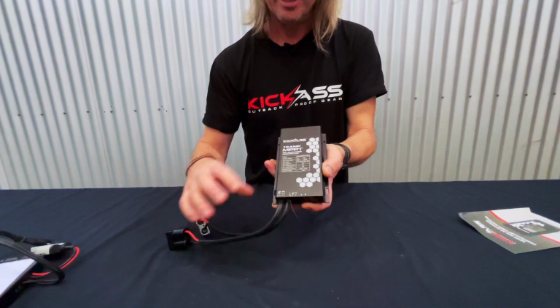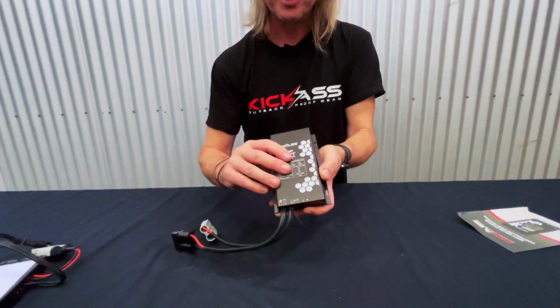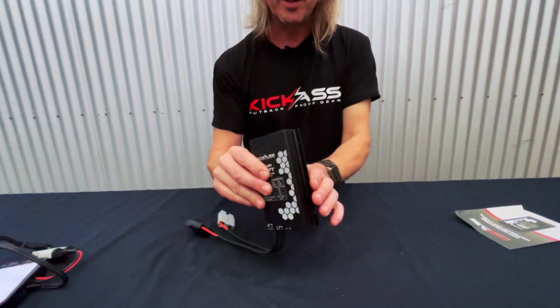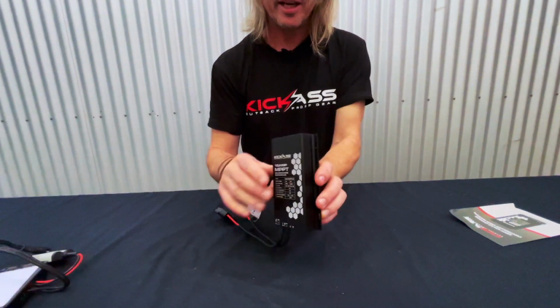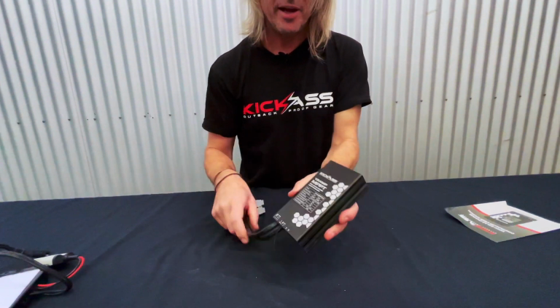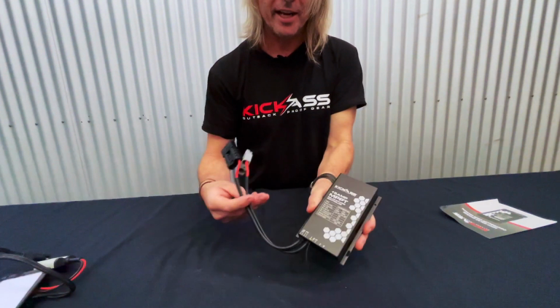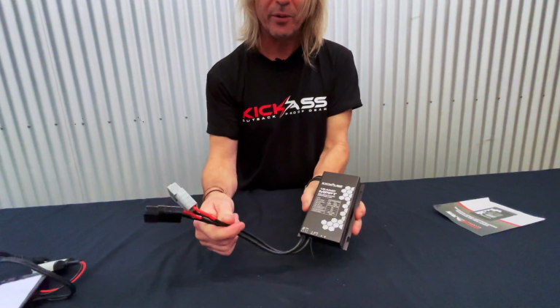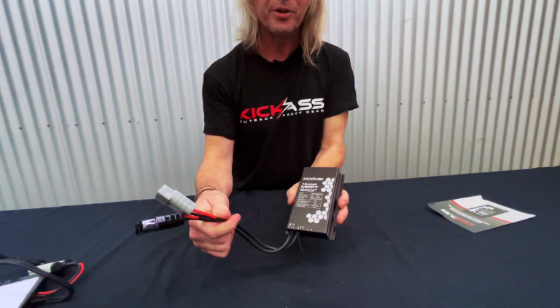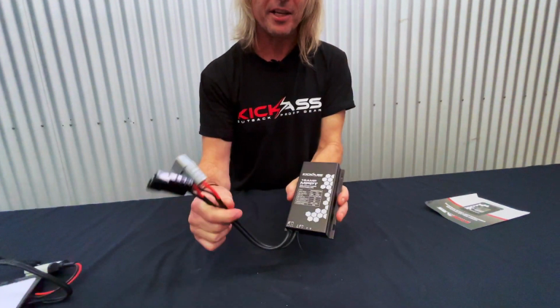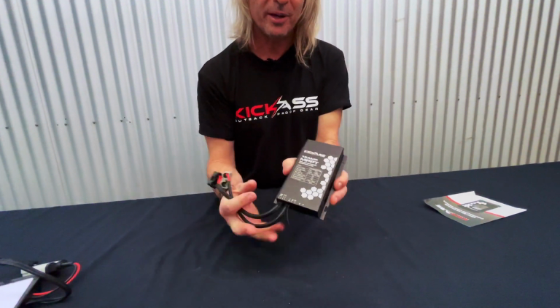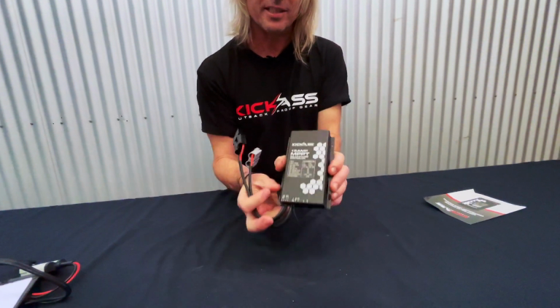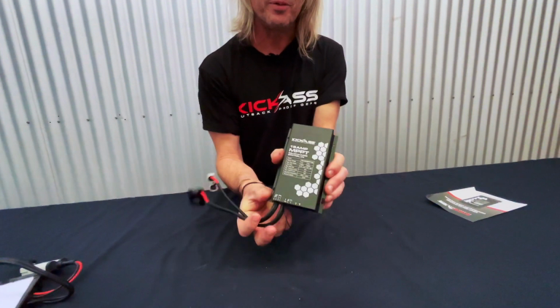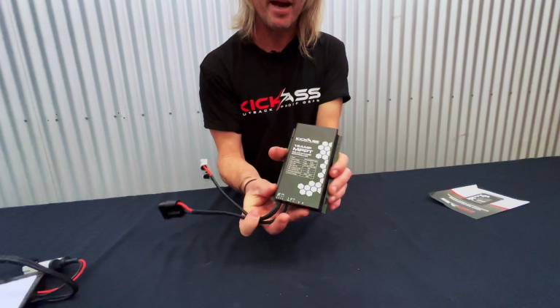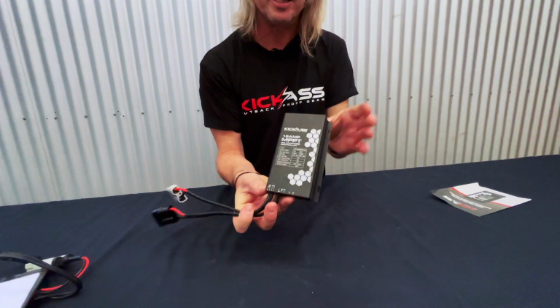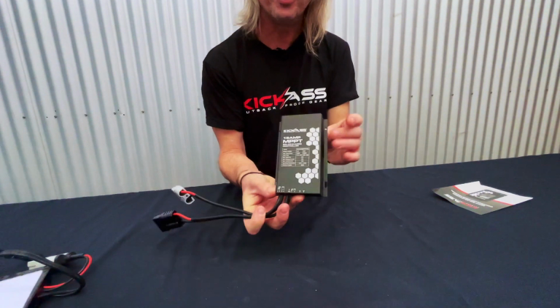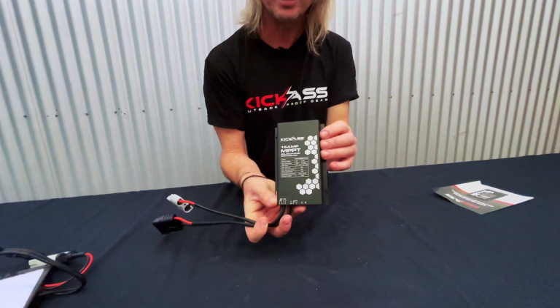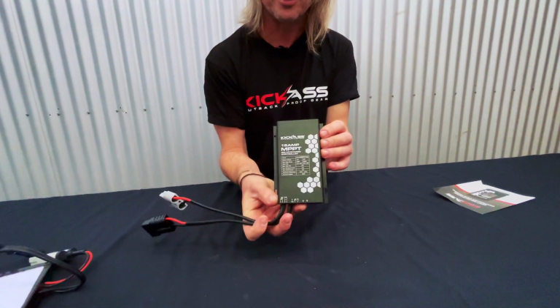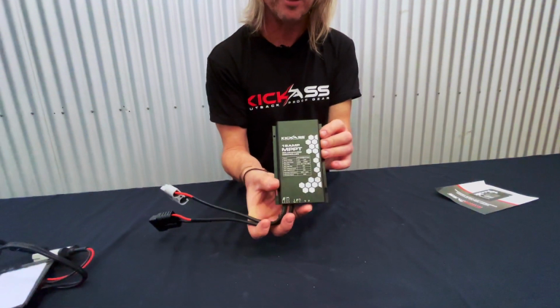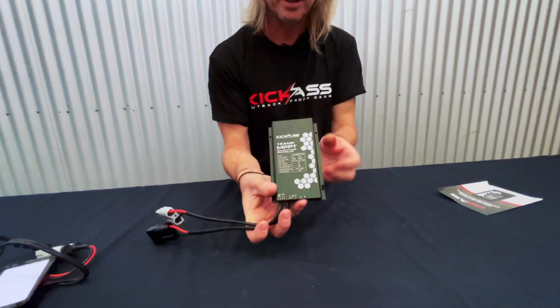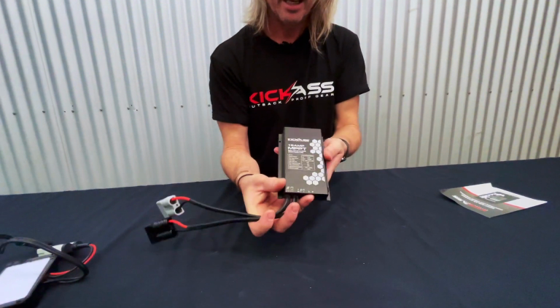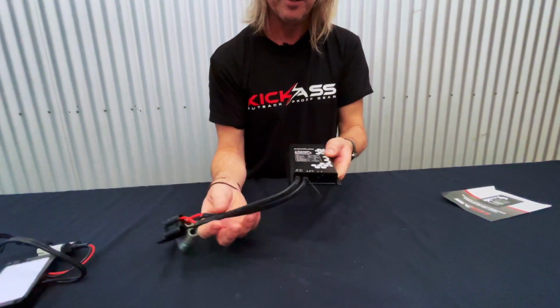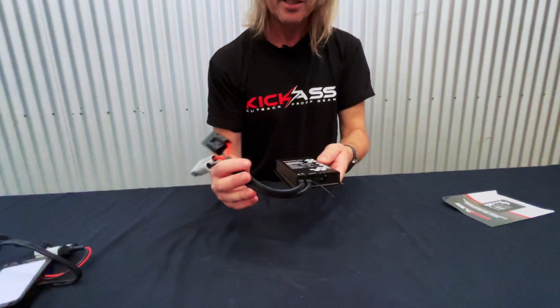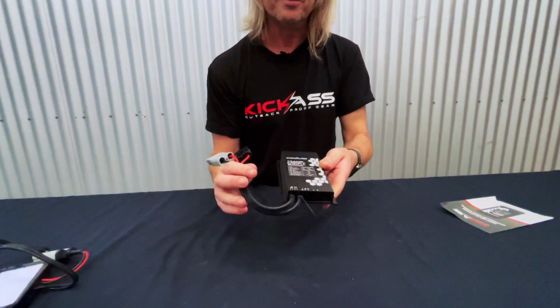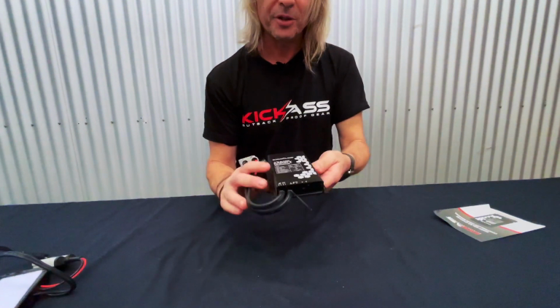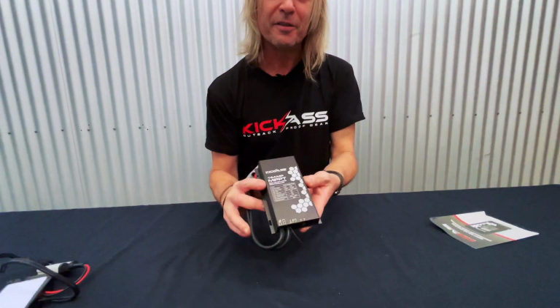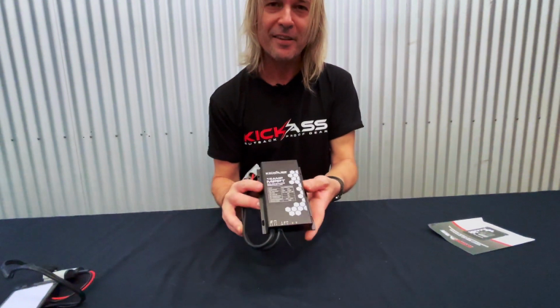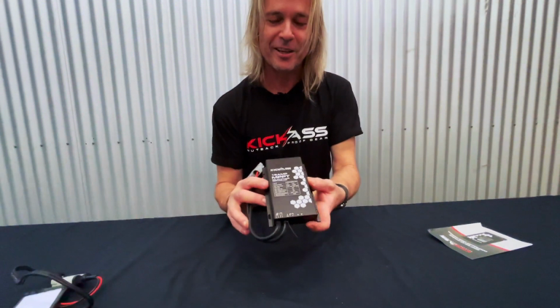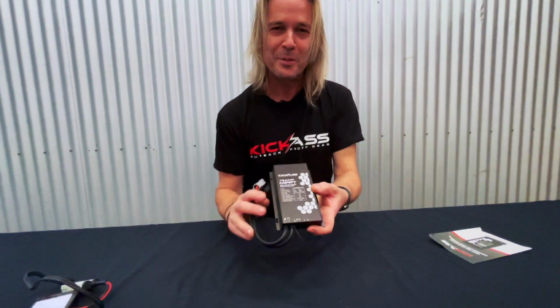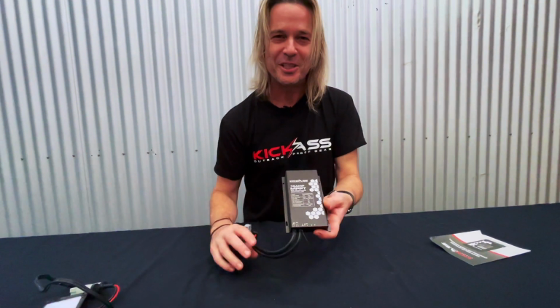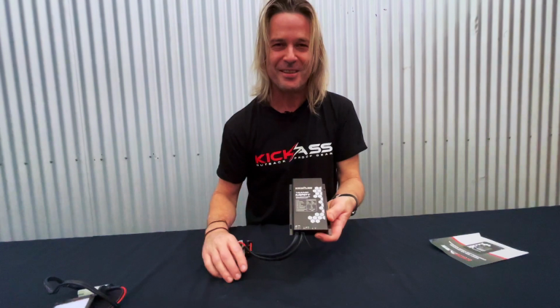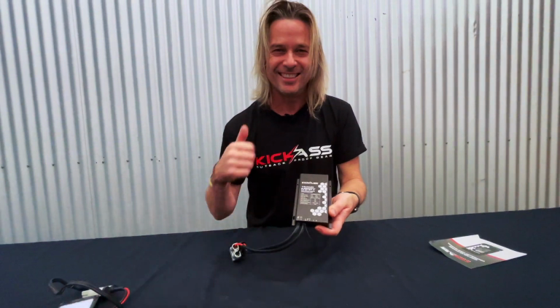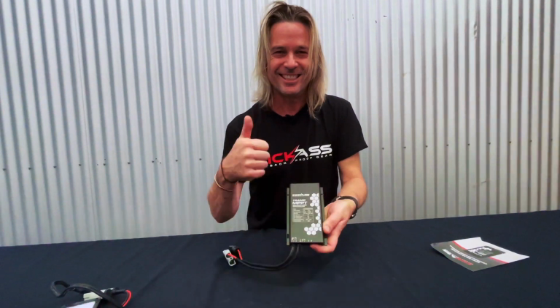You can stick it on the back of the panel, lay it on the ground, use the Anderson plugs — it doesn't really matter. It's virtually indestructible. So do yourself a favor, get on the website and check them out. Cheers.